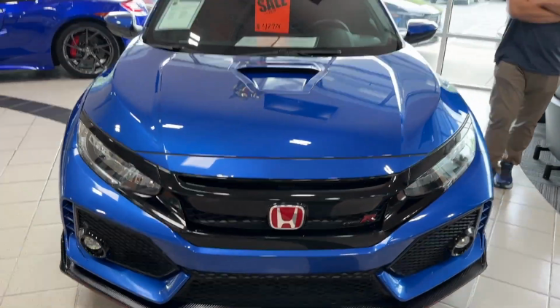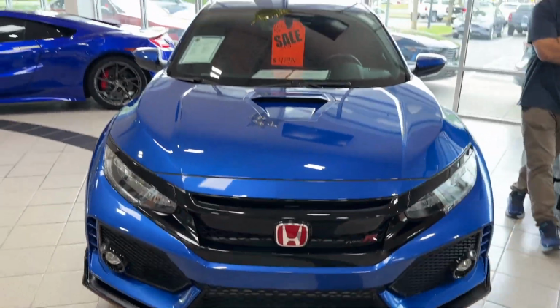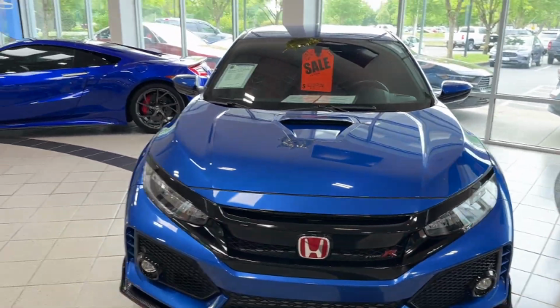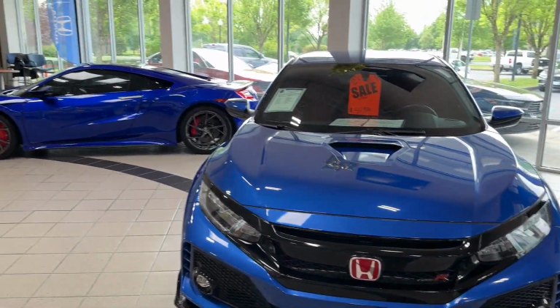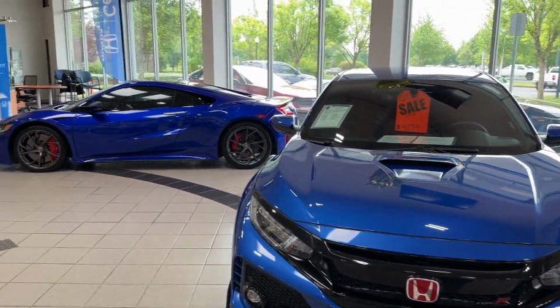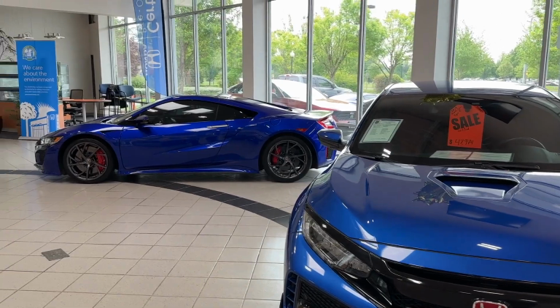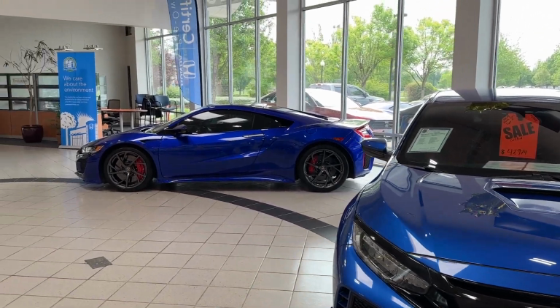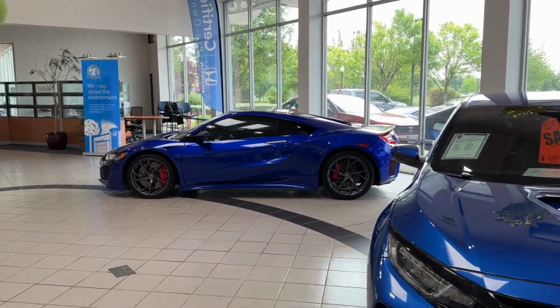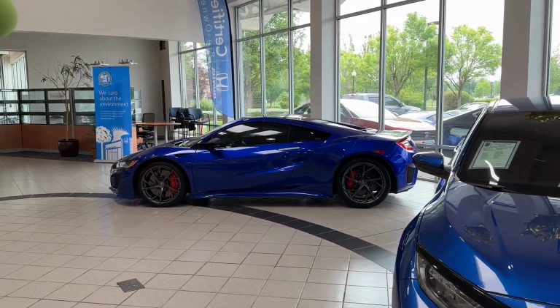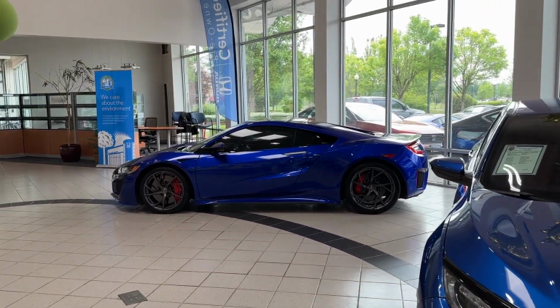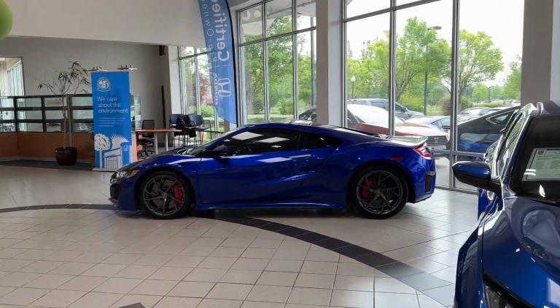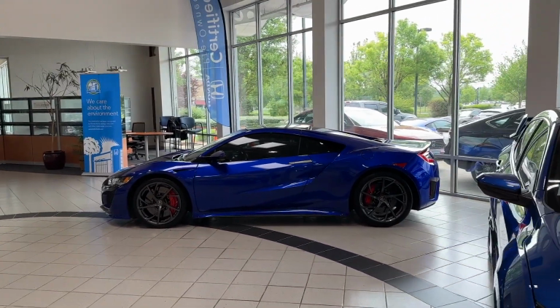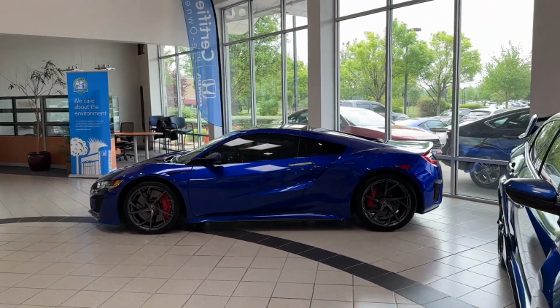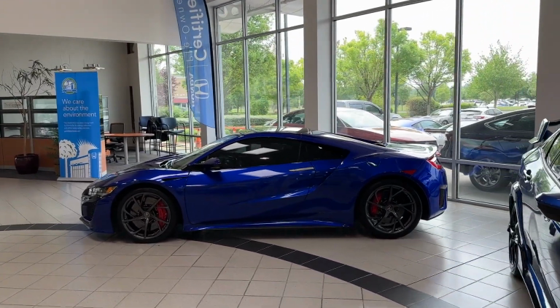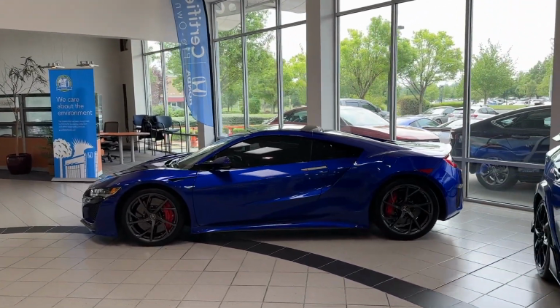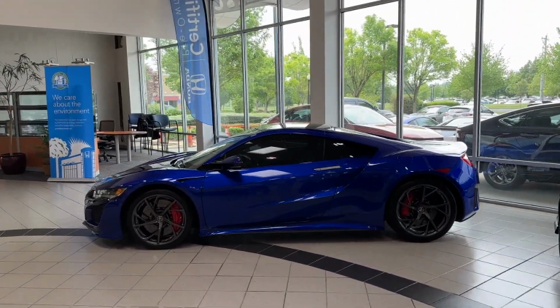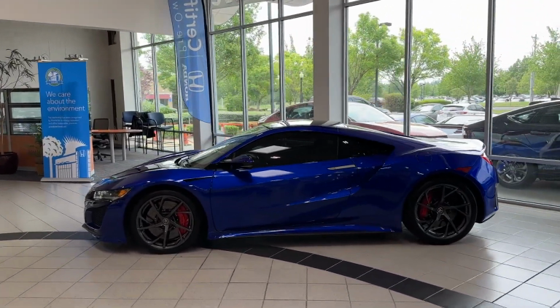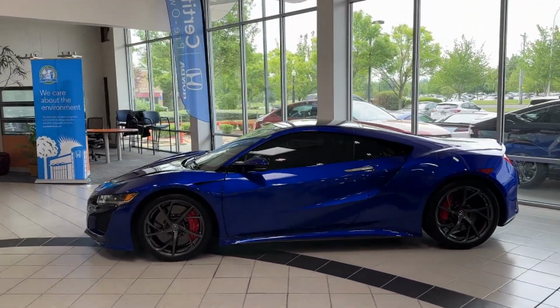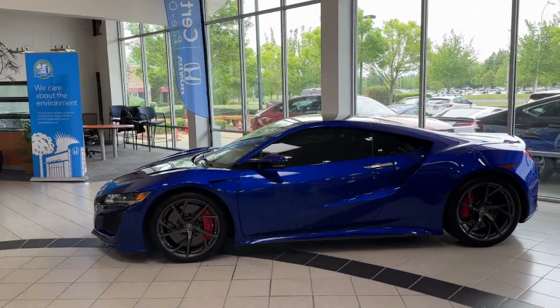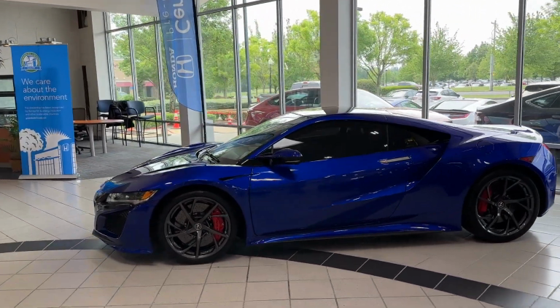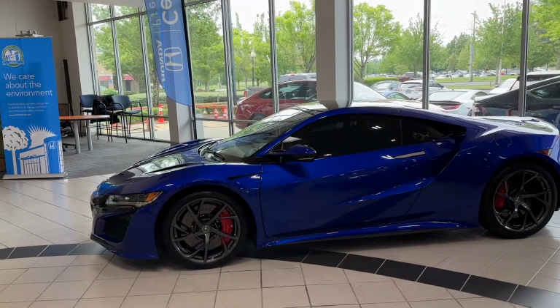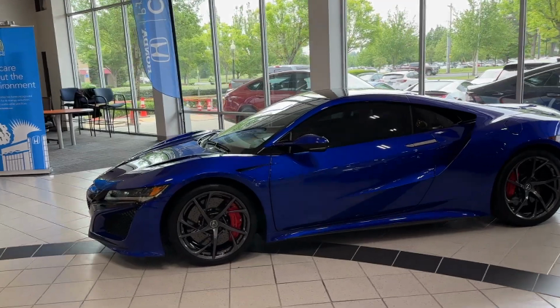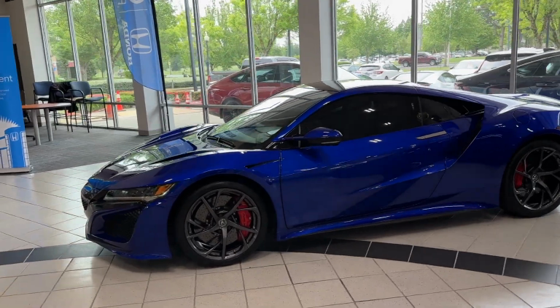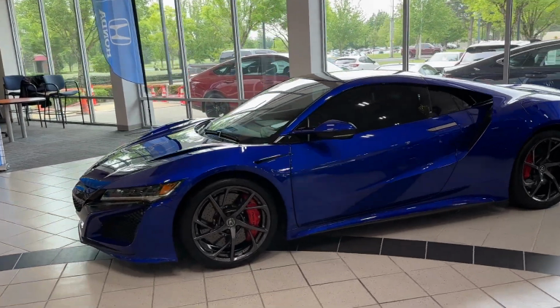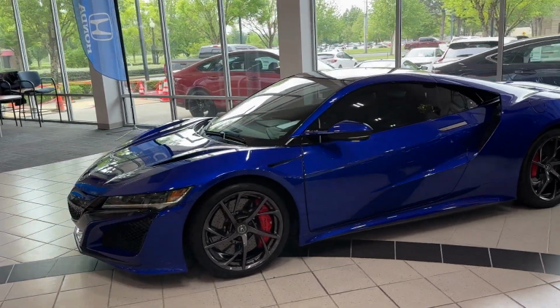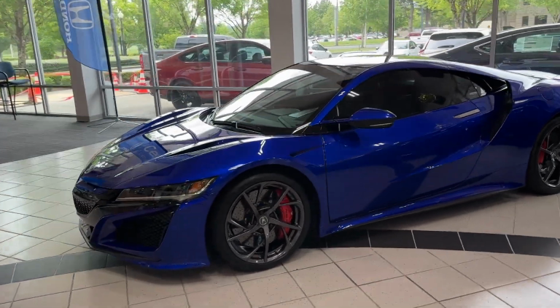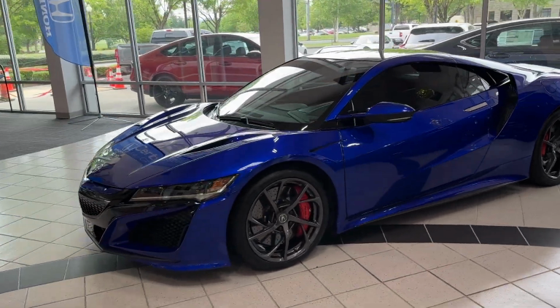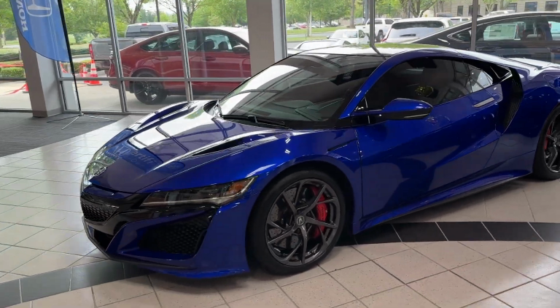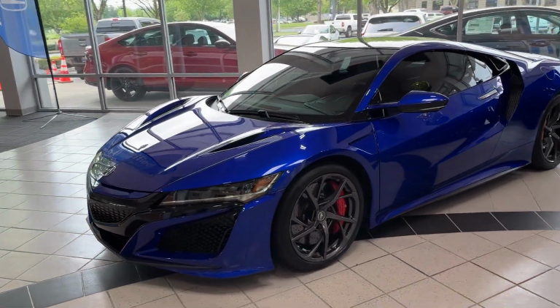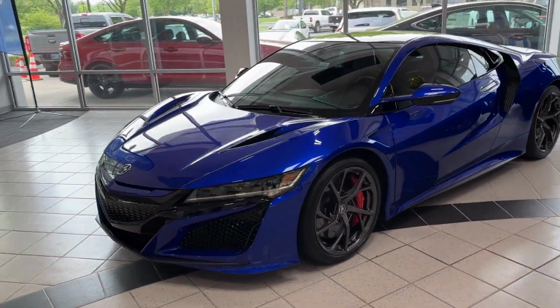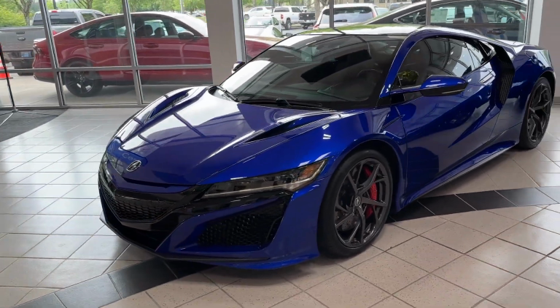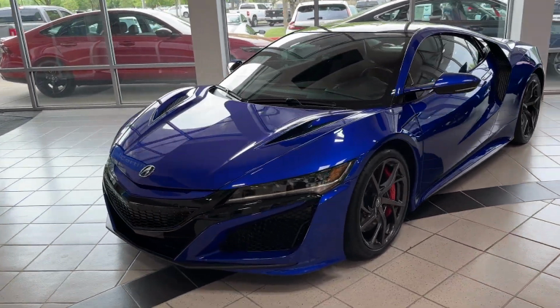Tonkin Gresham Honda is definitely swinging for the fences here with these two amazing sports cars from American Honda Motor Company. The Nouvelle Blue — I mean, it's stunning.